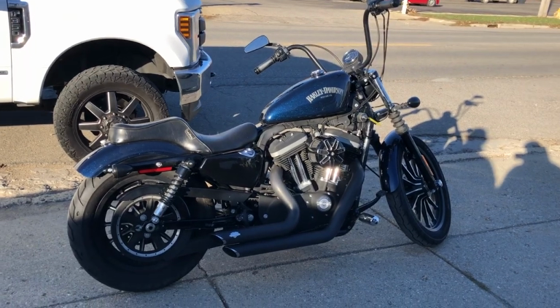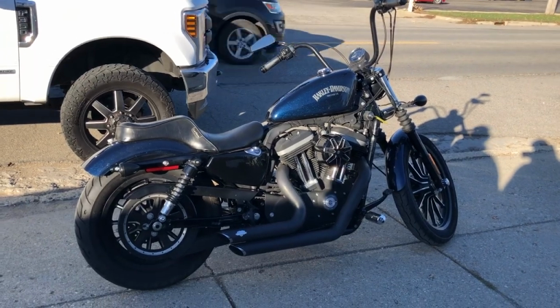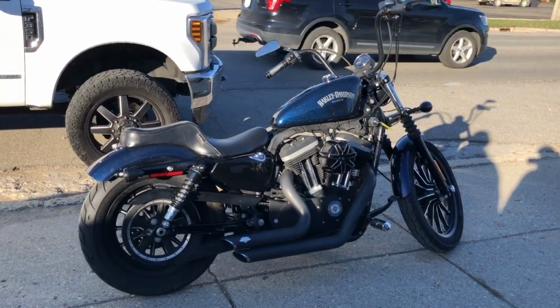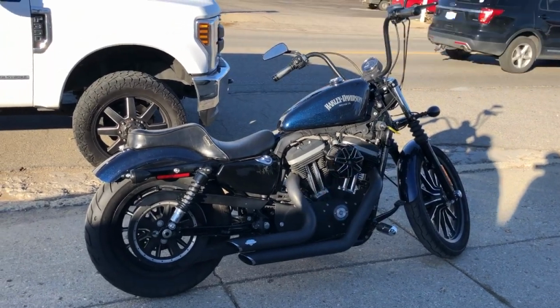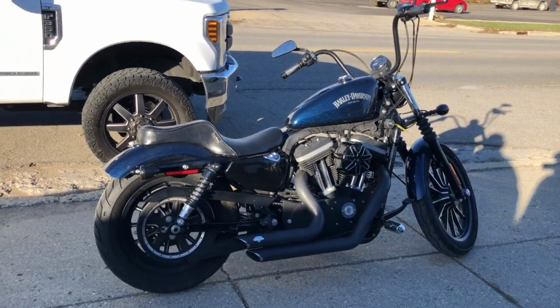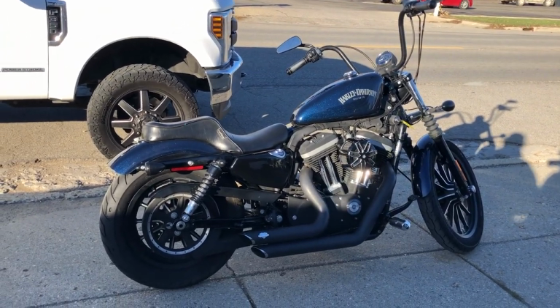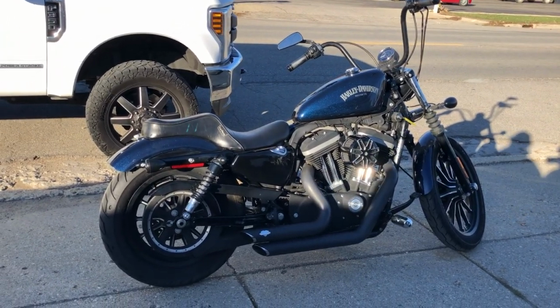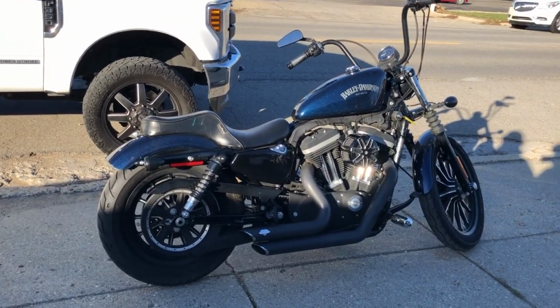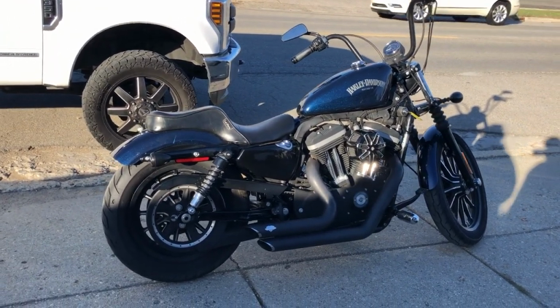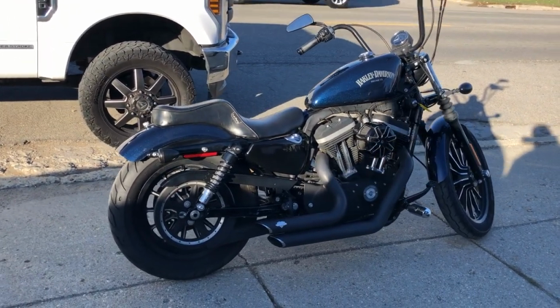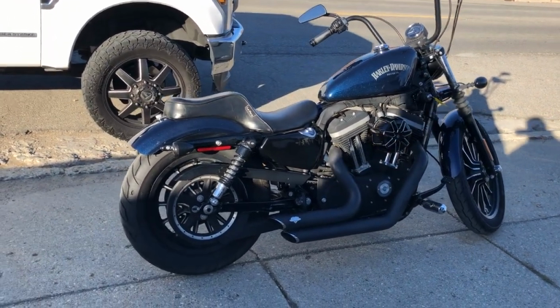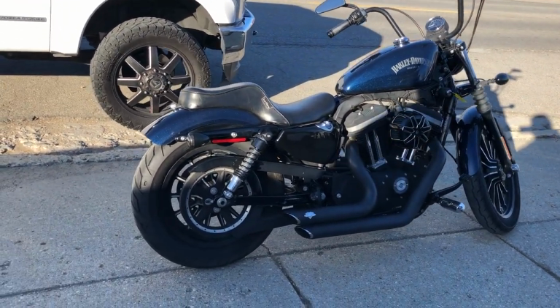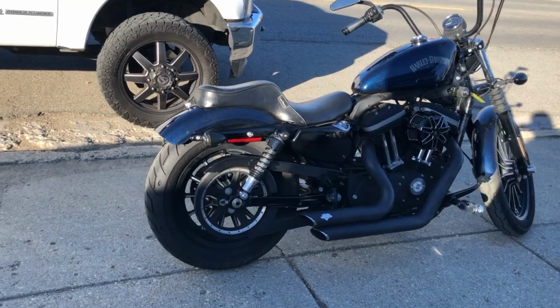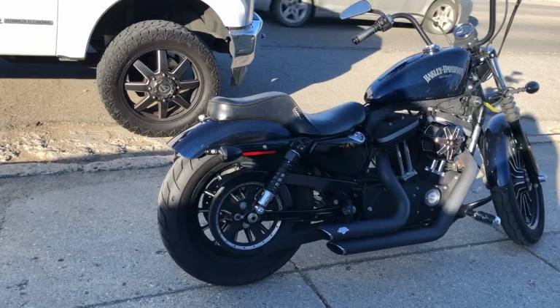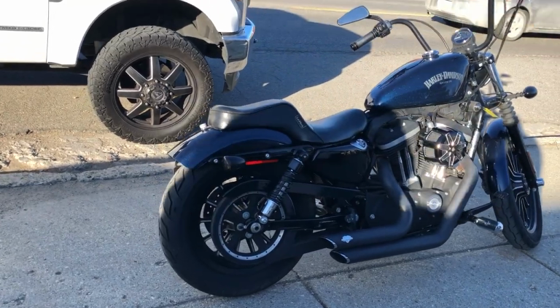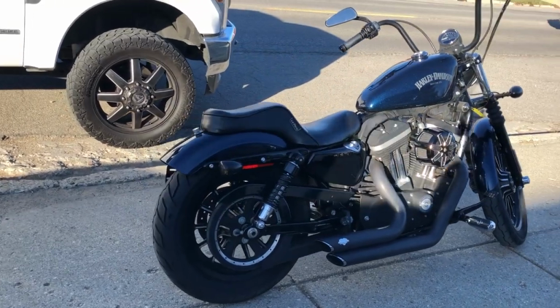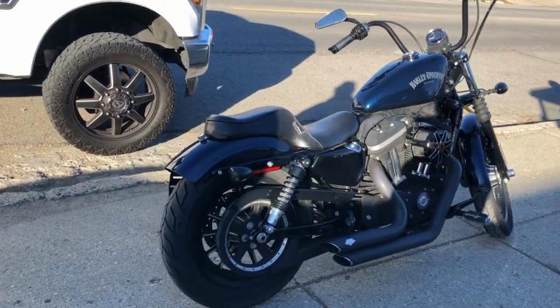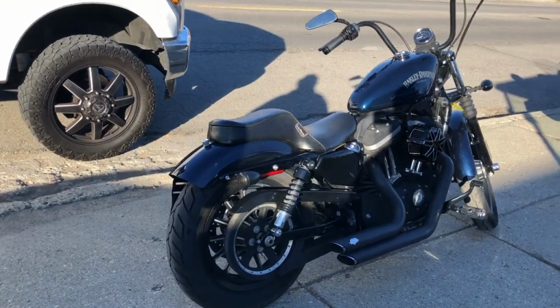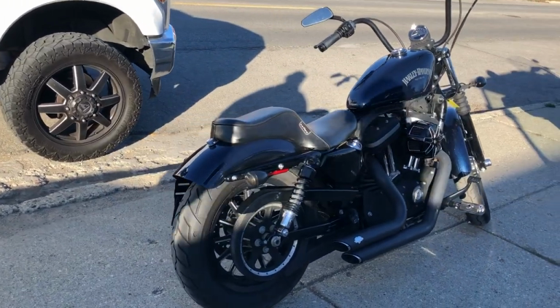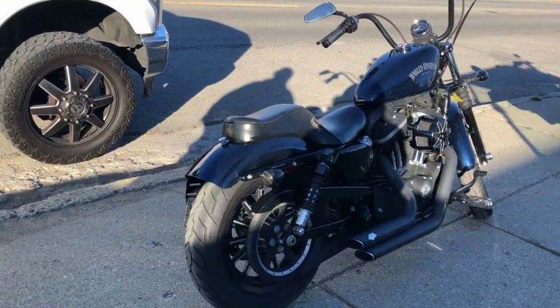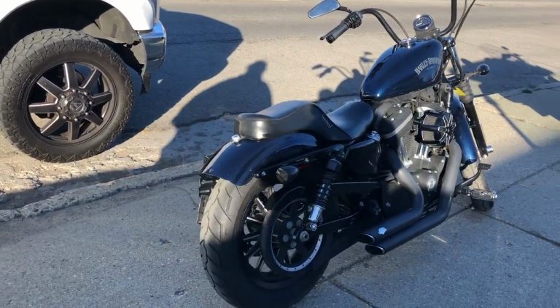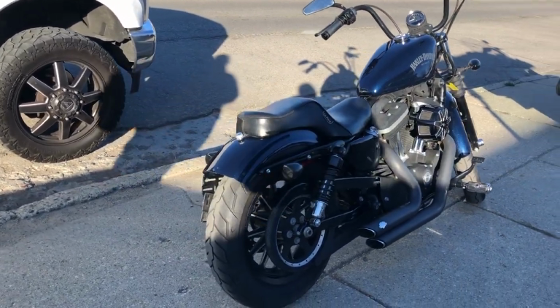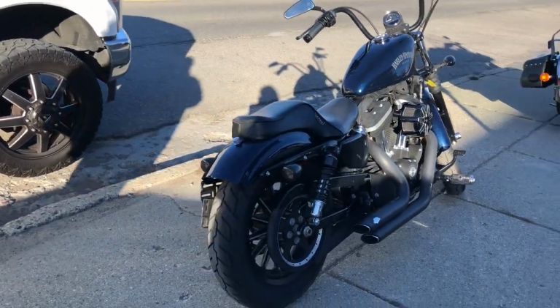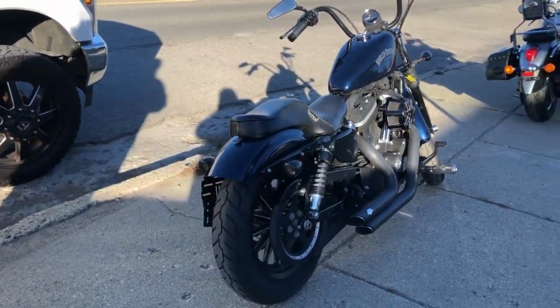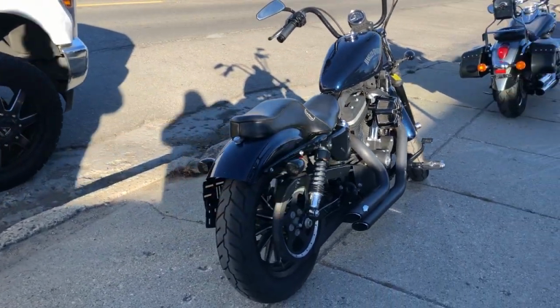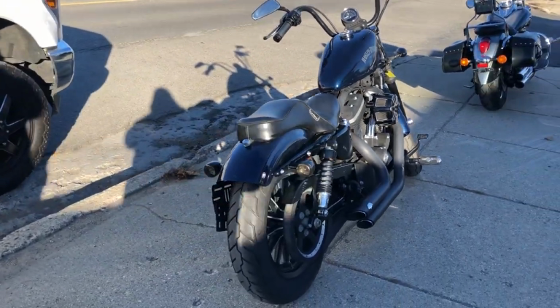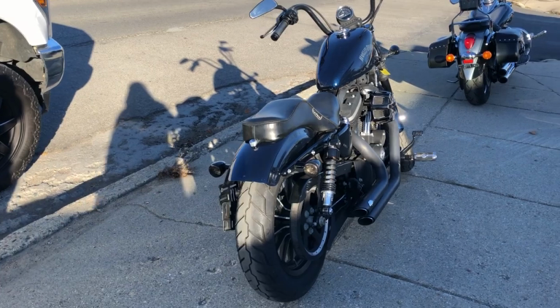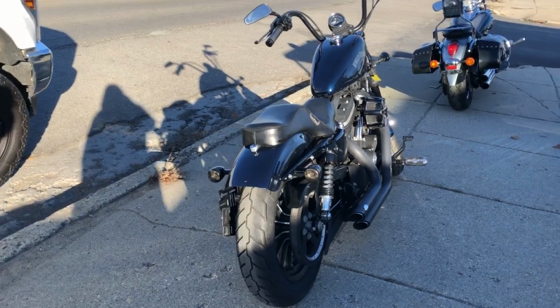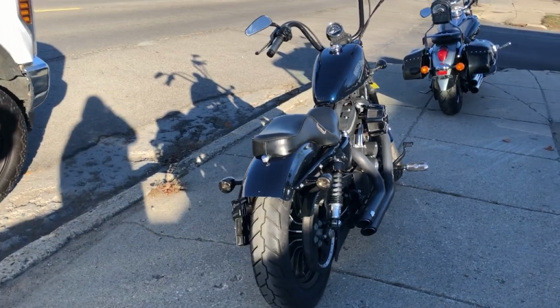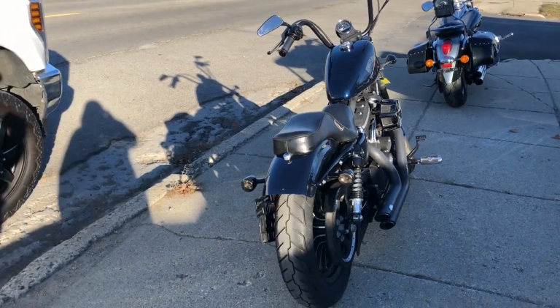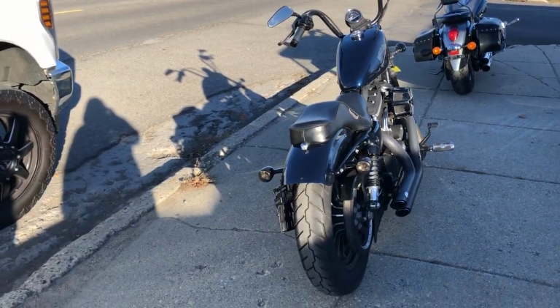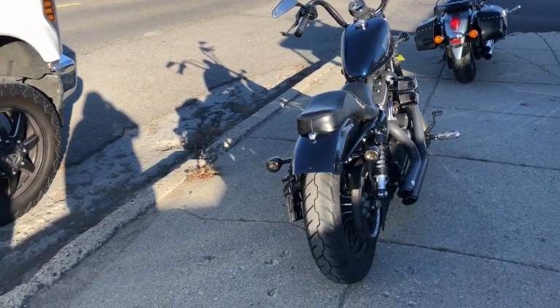Hey guys, ApprovalPowerSports.com here doing some videos on some bikes that just came in. This one here is a 2013 883 Iron for sale — a good looking bike in the big blue pearl paint.